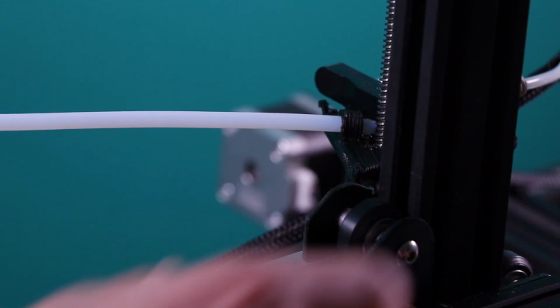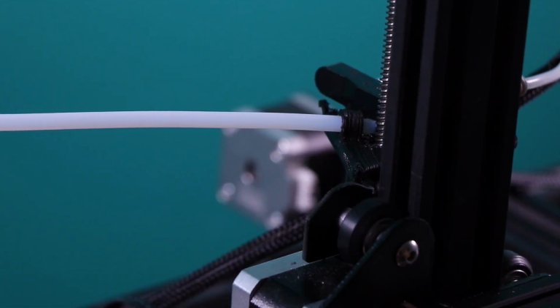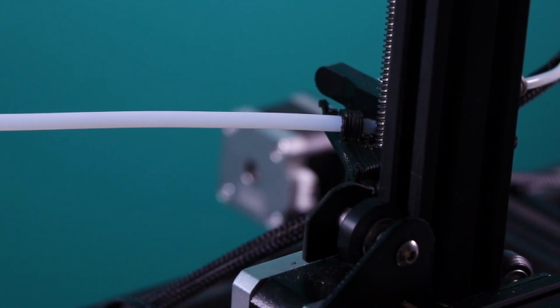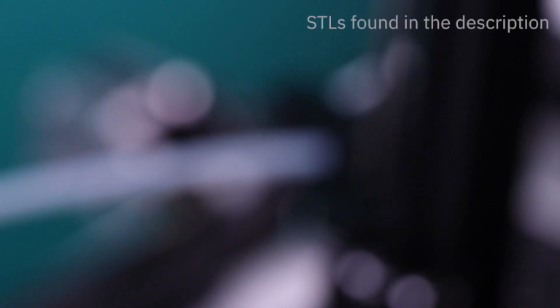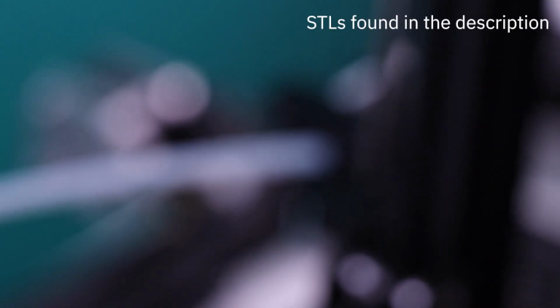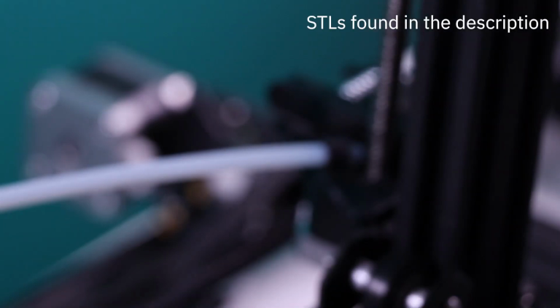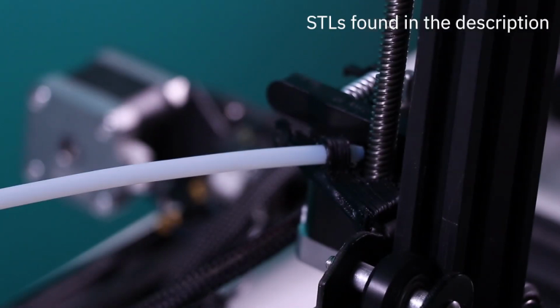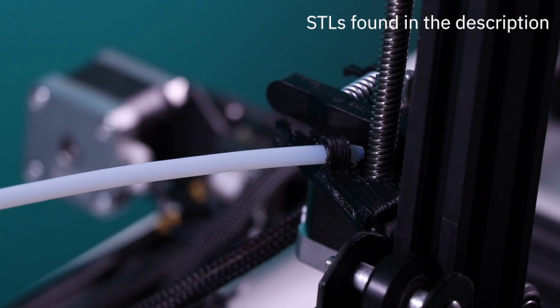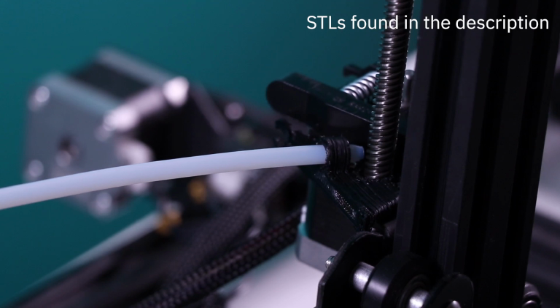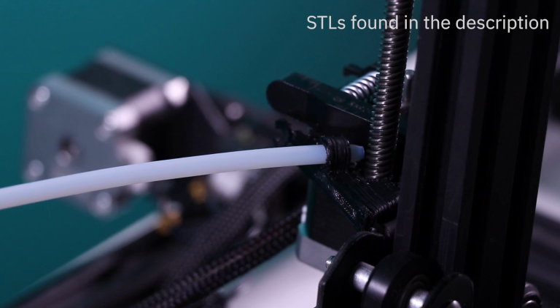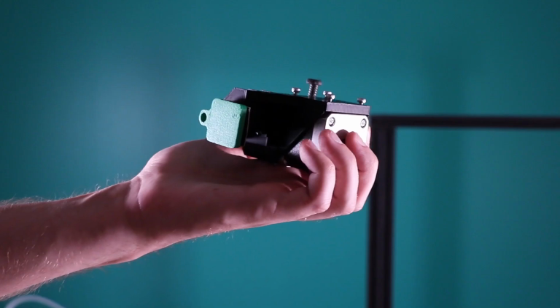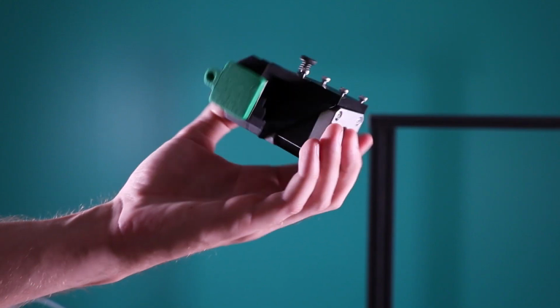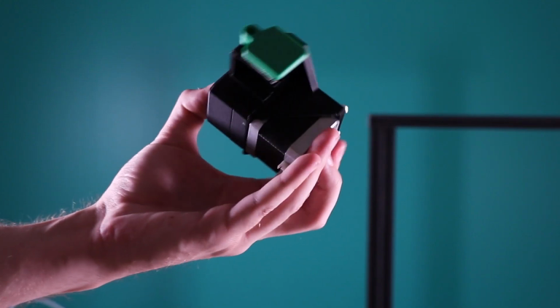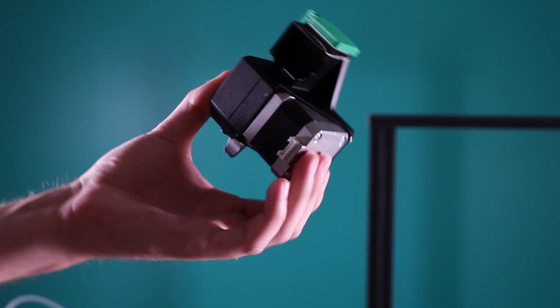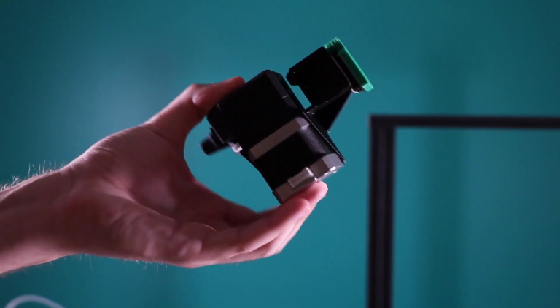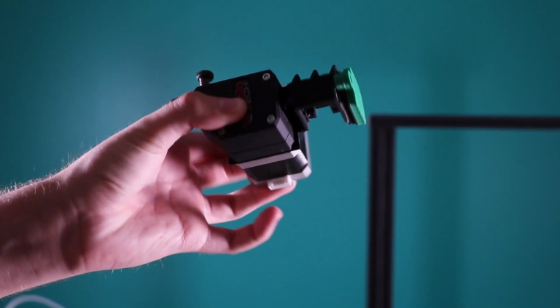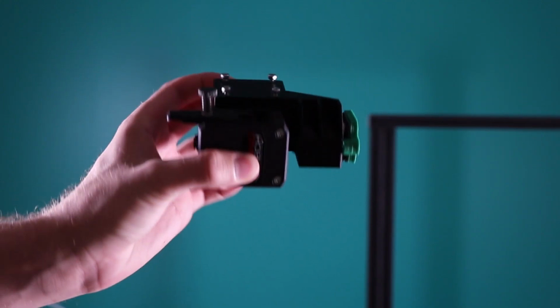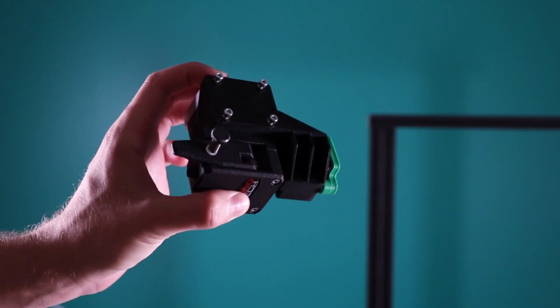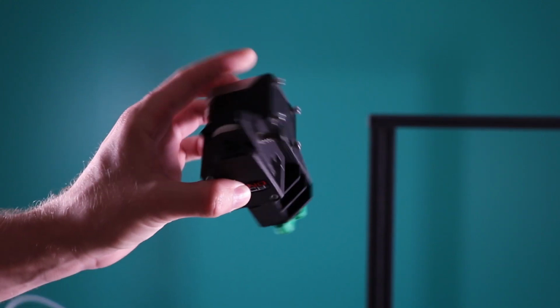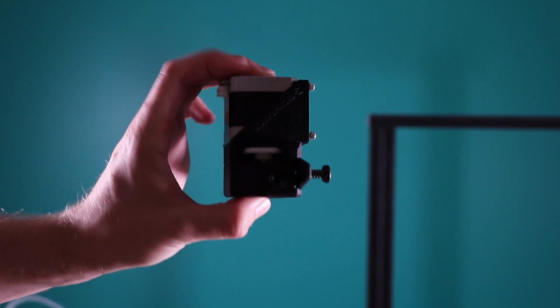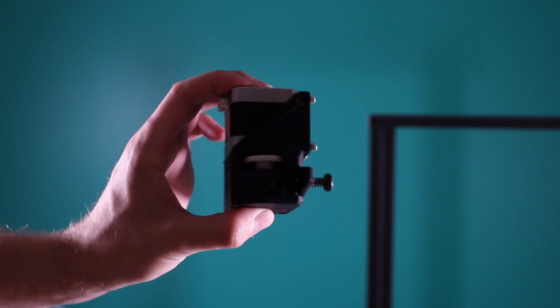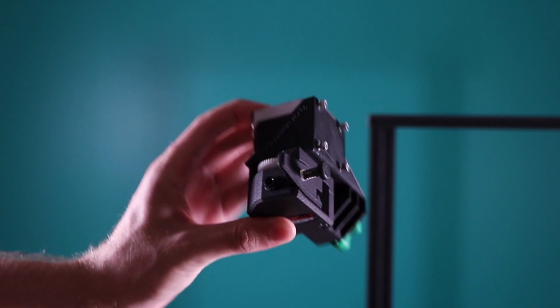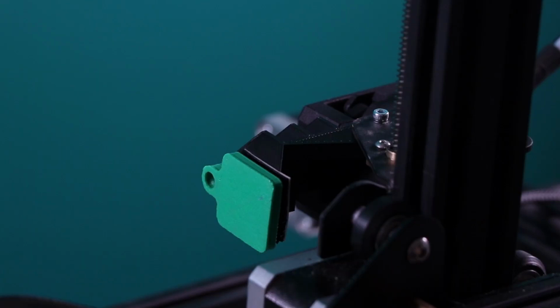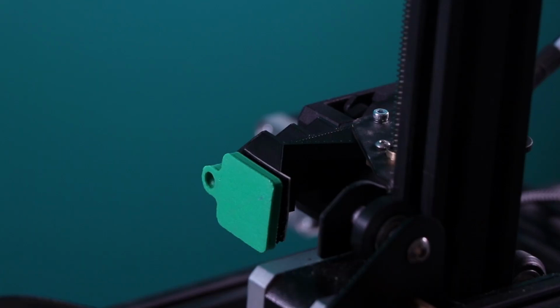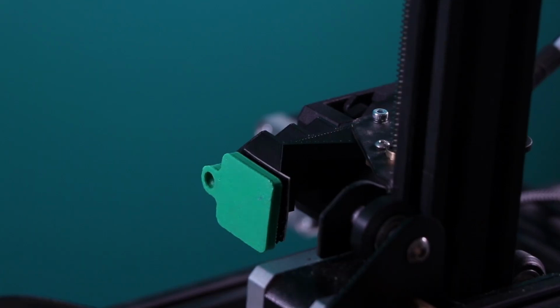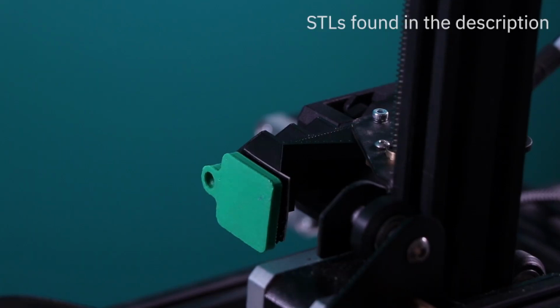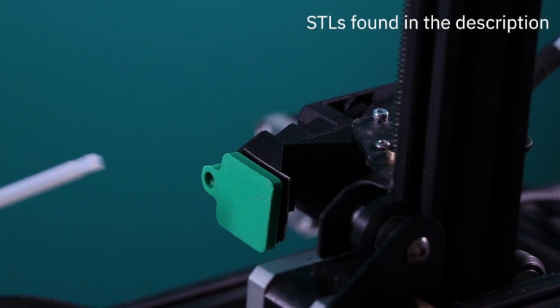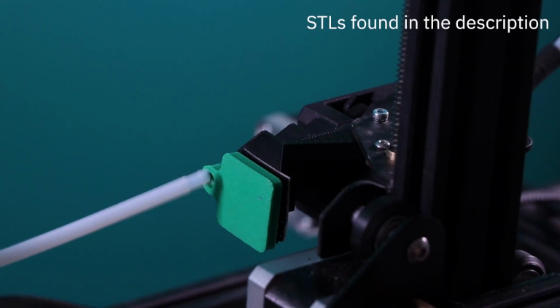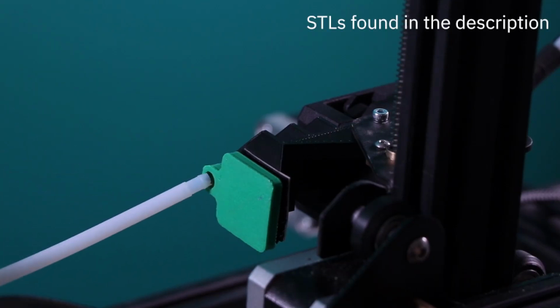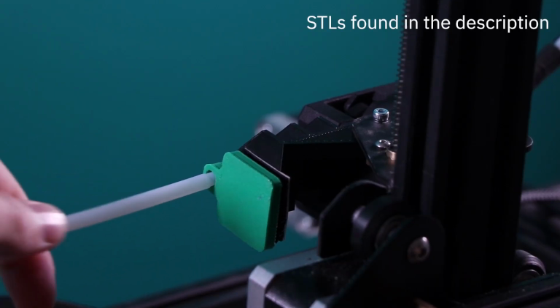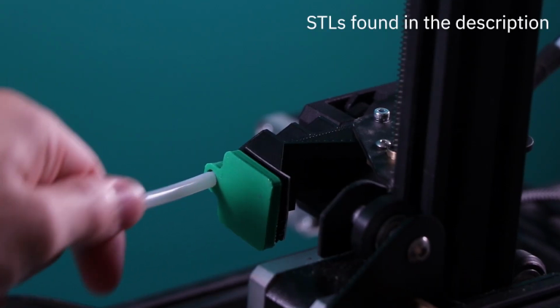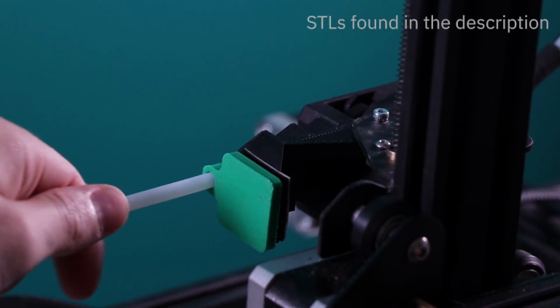You can find the STLs for the extruder clip in the description. If you're using a special extruder setup like the Bontech extruder shown here, you'll be using a different extruder clip than previously shown. You can find the downloadable STLs in the description.